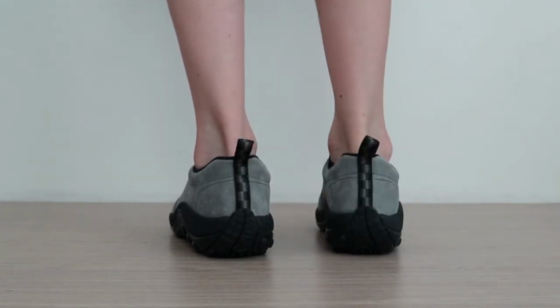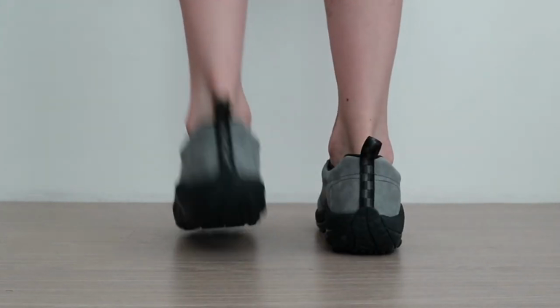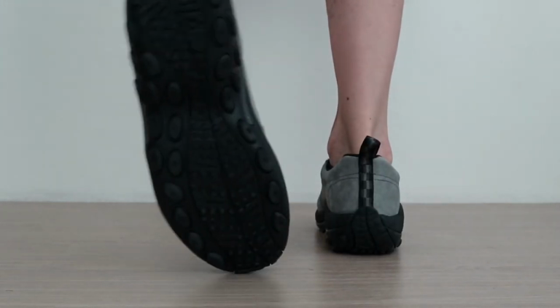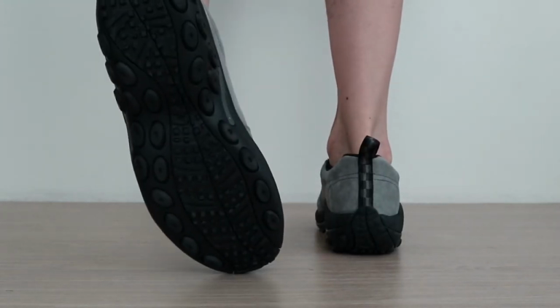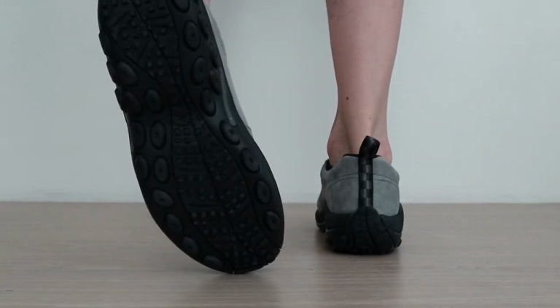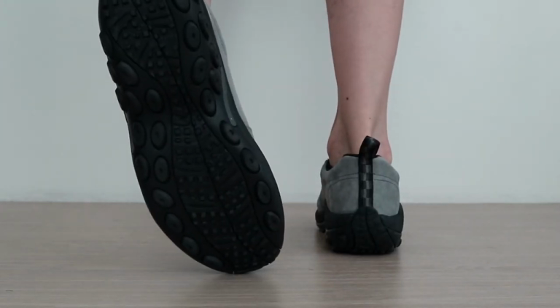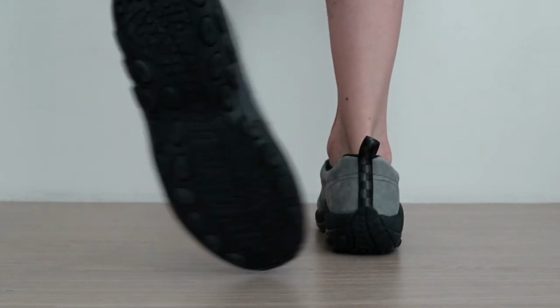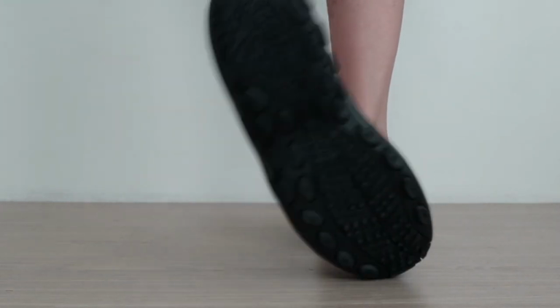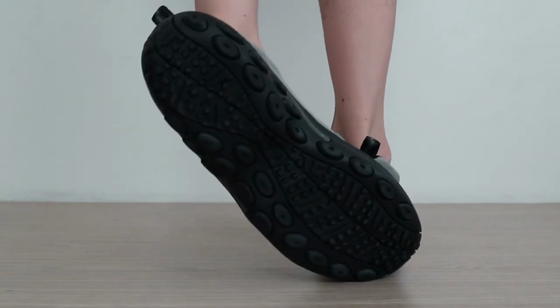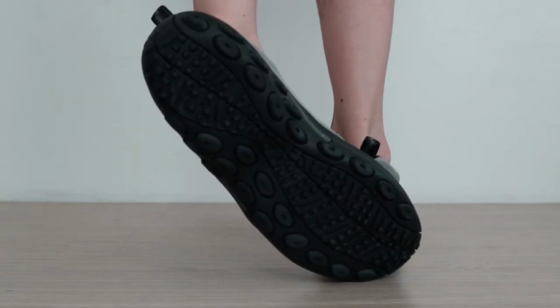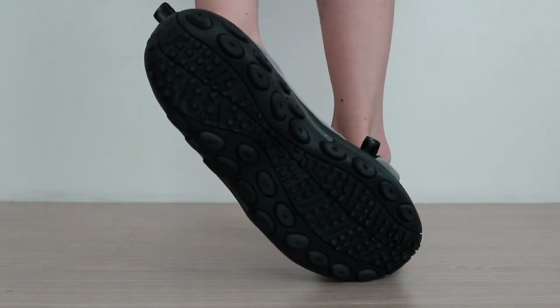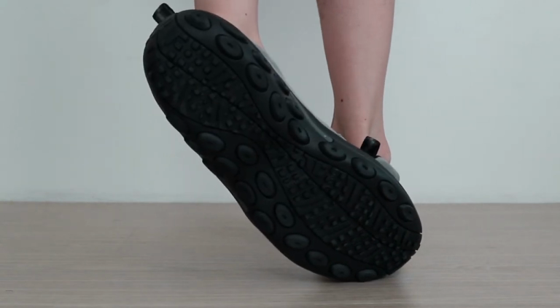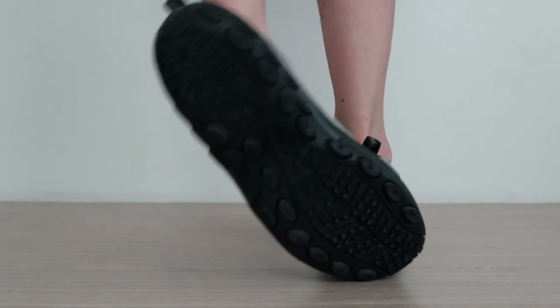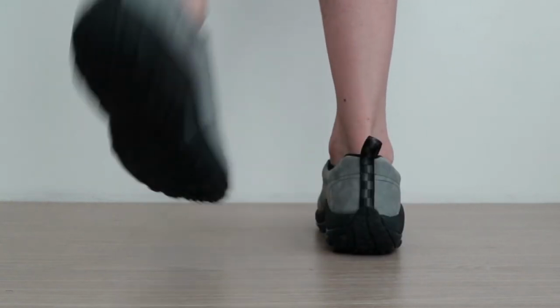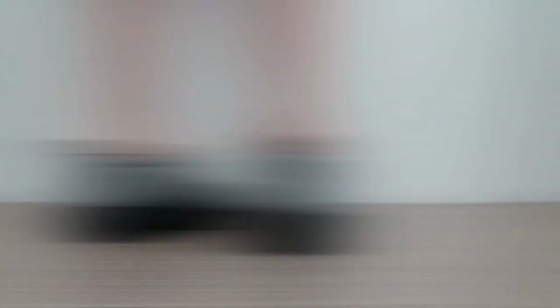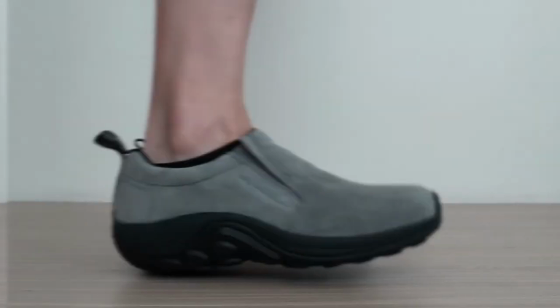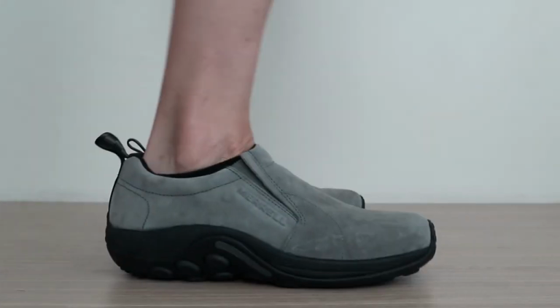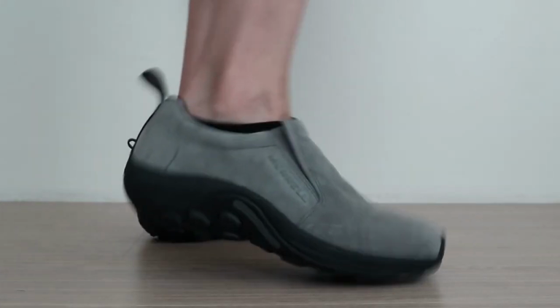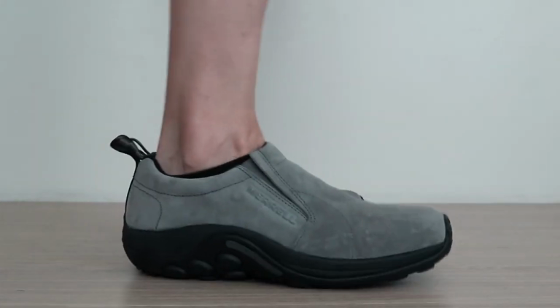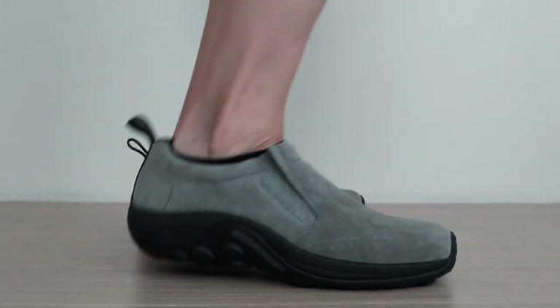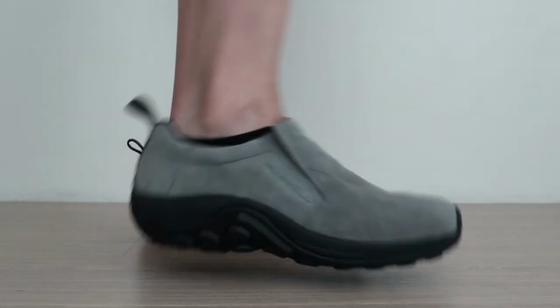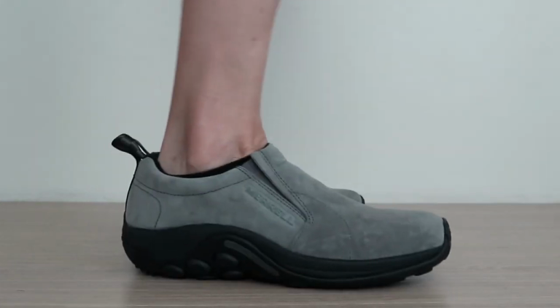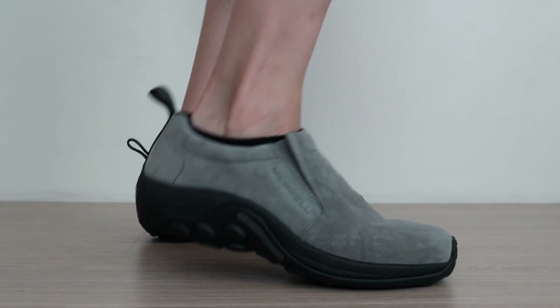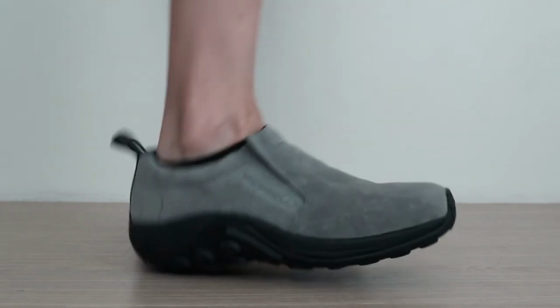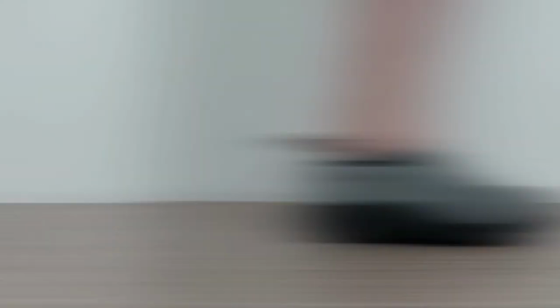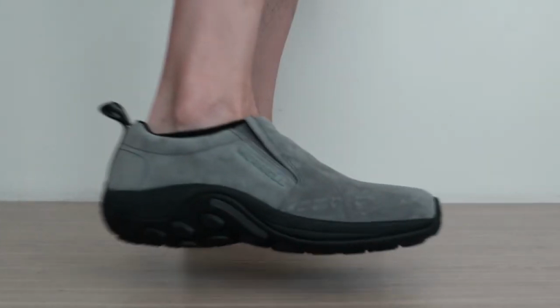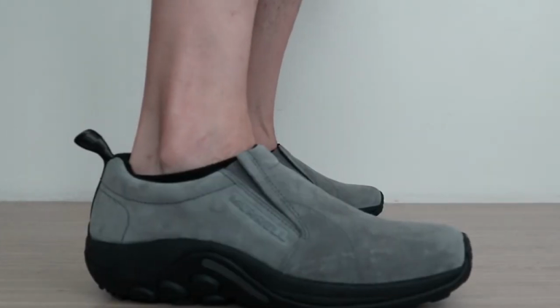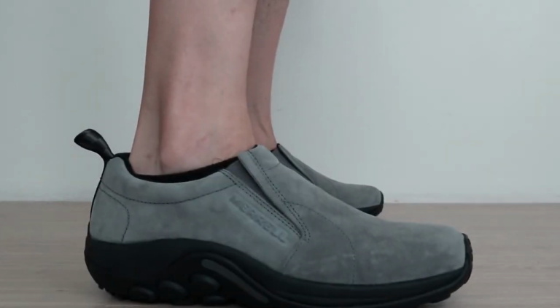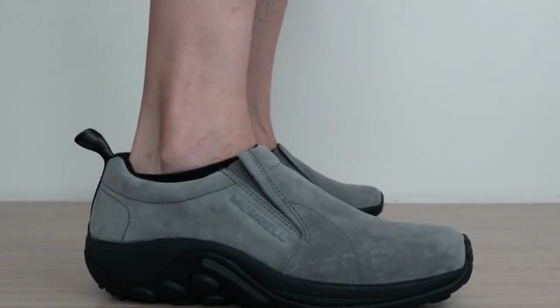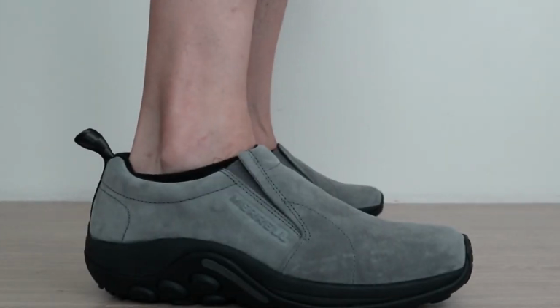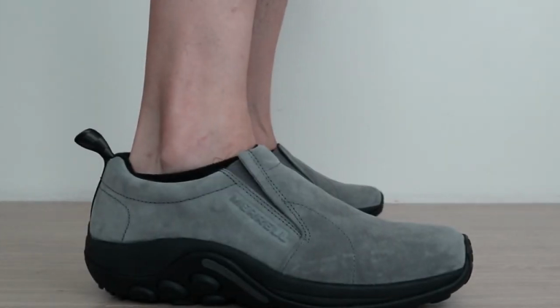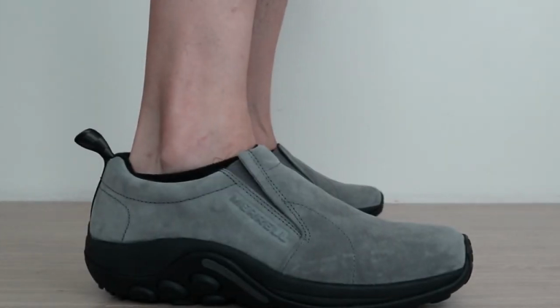Overall, the Merrill Jungle Mock gets great reviews online for those suffering from heel pain, which is partly why we rated it as one of the best shoes for plantar fasciitis. For more picks and information on these and others like it, see our full review in the link below.